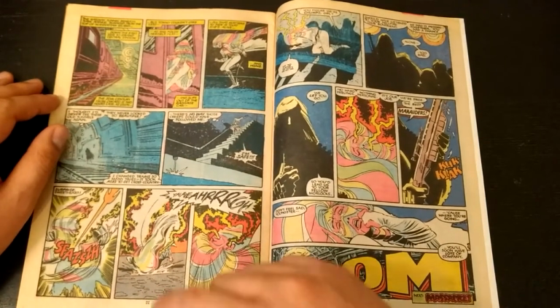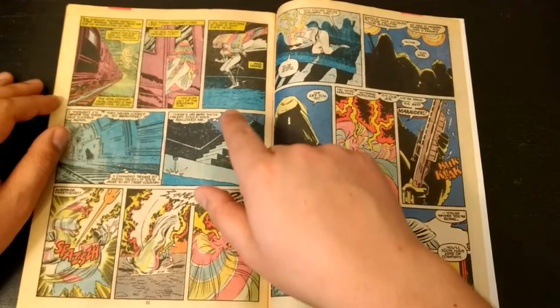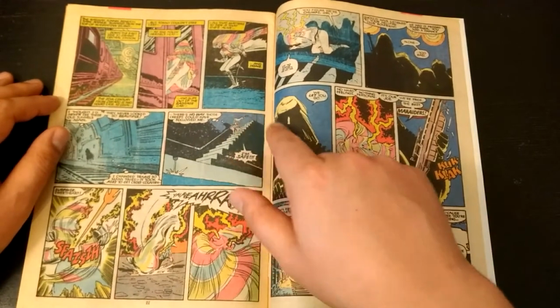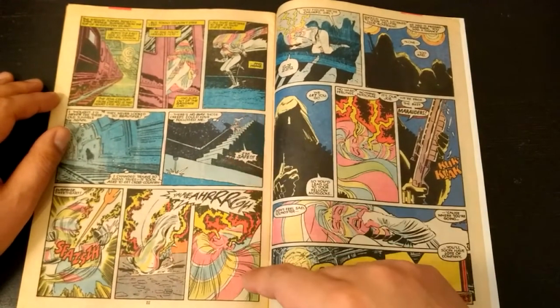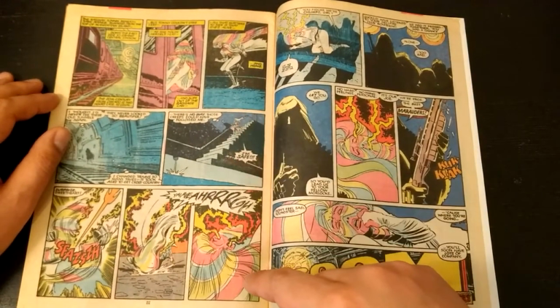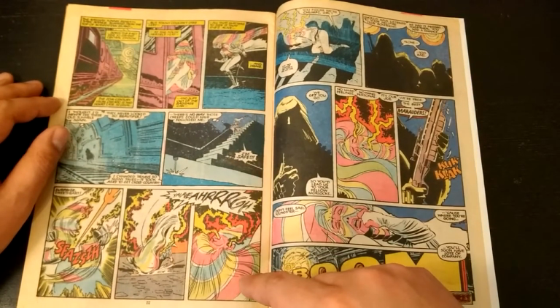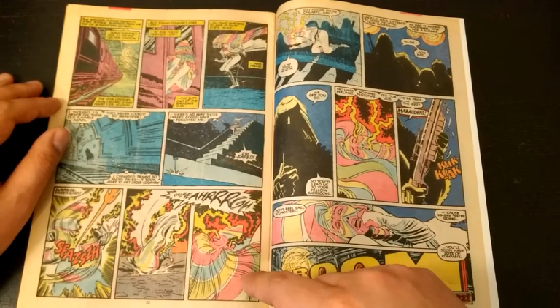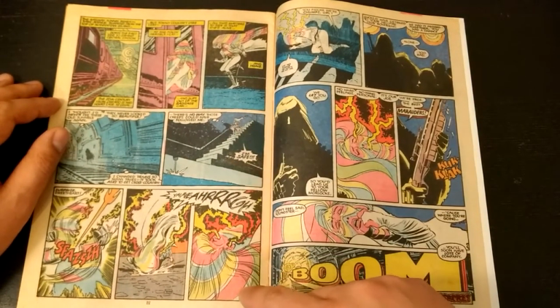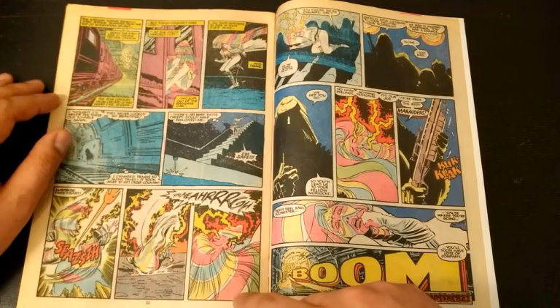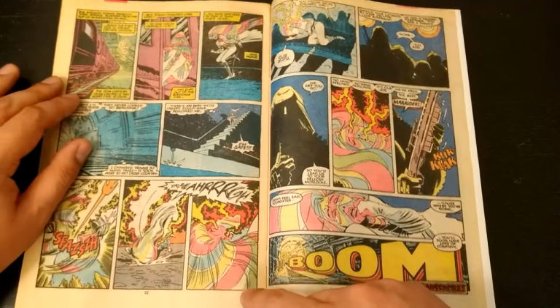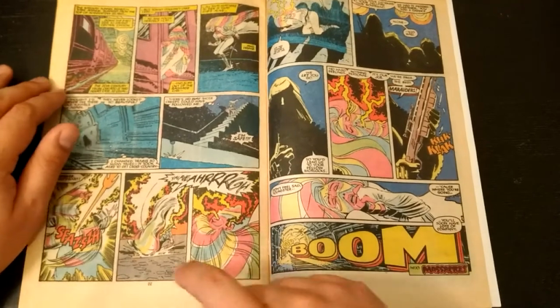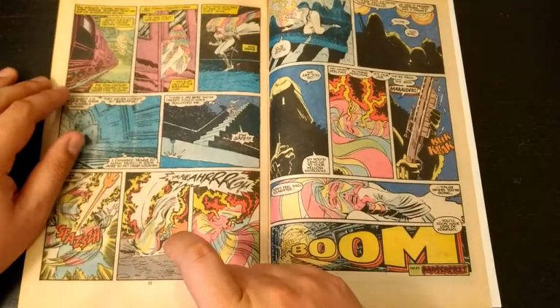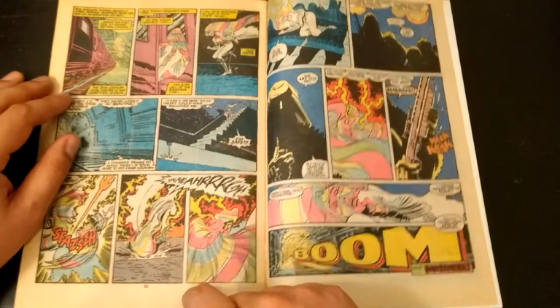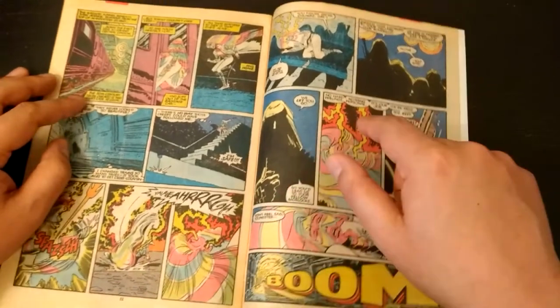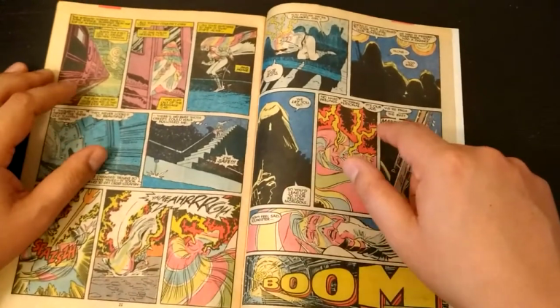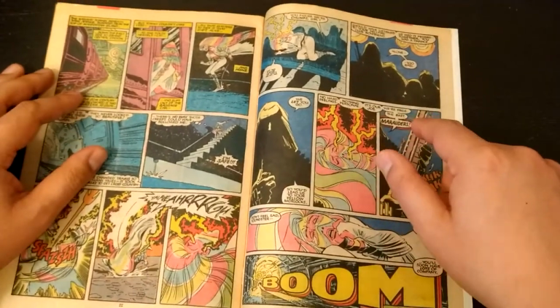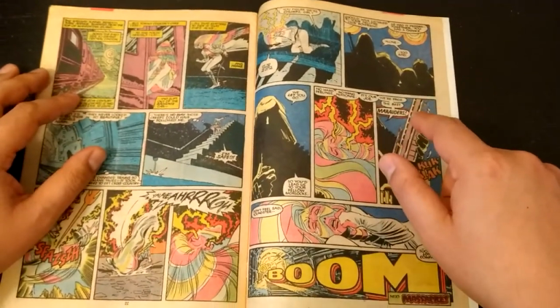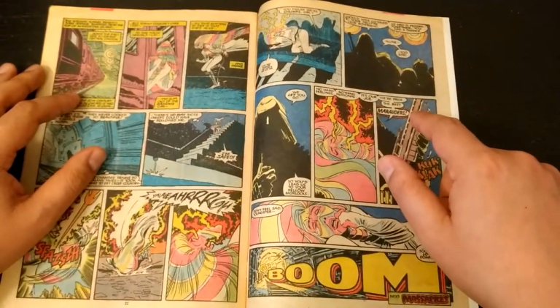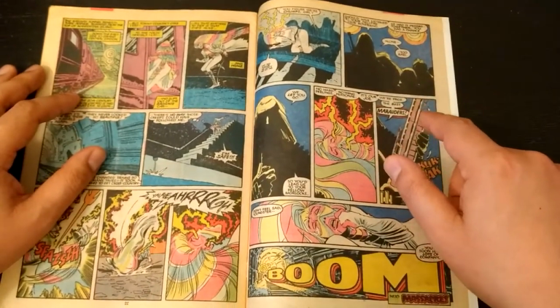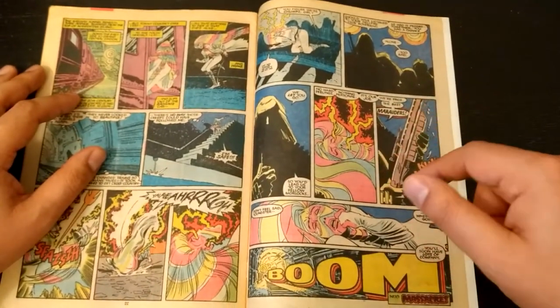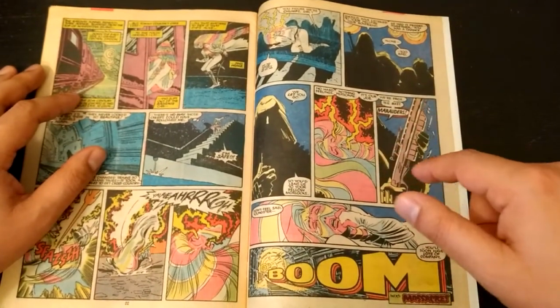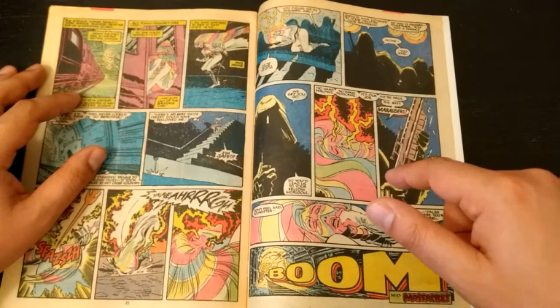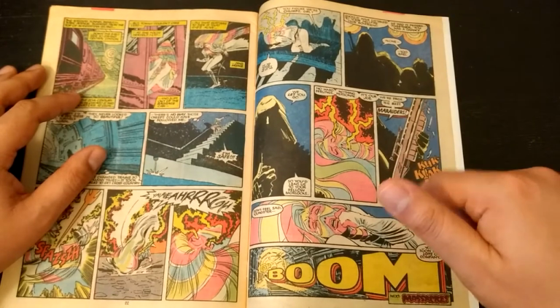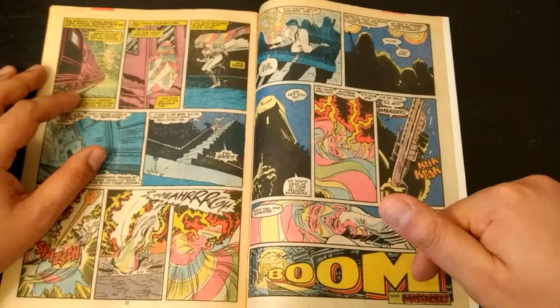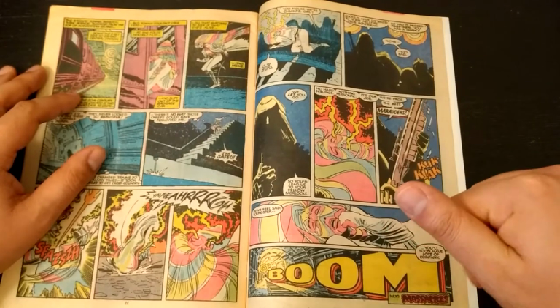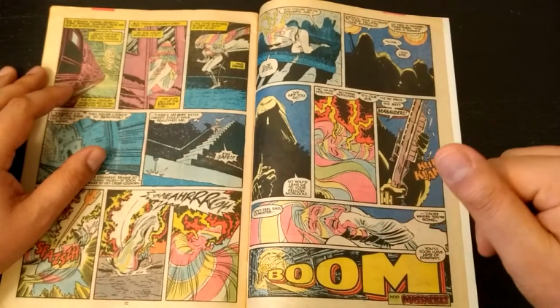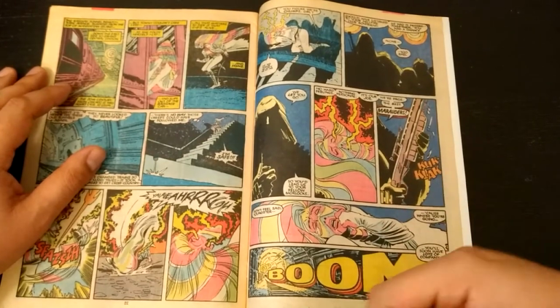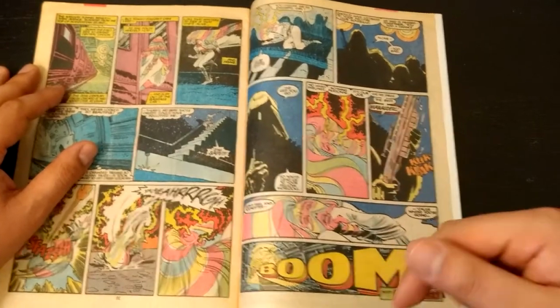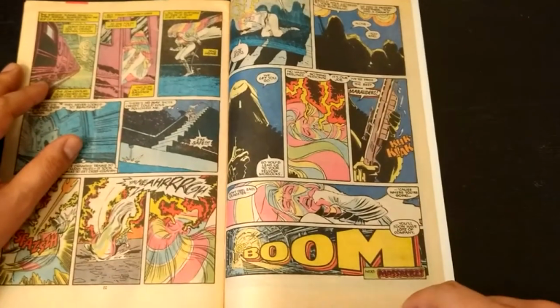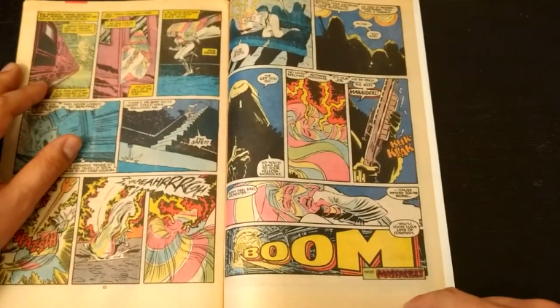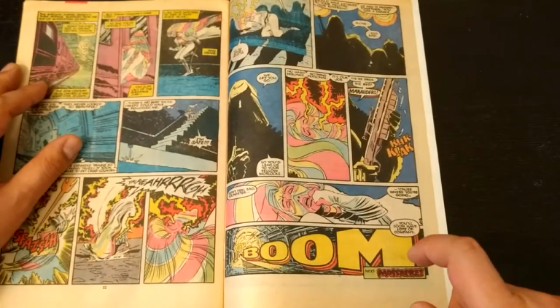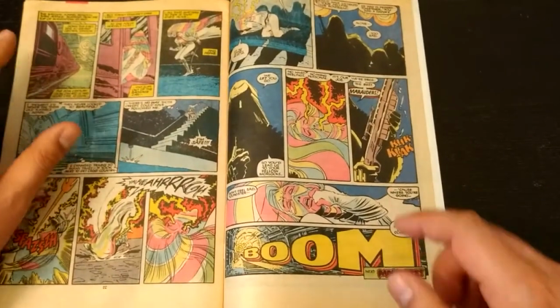We catch up with Tommy — she's made it back to the sewers of New York to rejoin the Morlocks. Except not quite. The Marauders catch her and essentially assassinate her. And that begins the massacre.